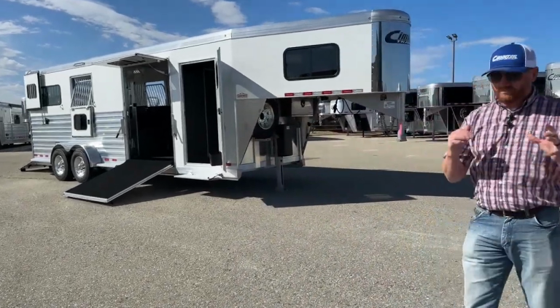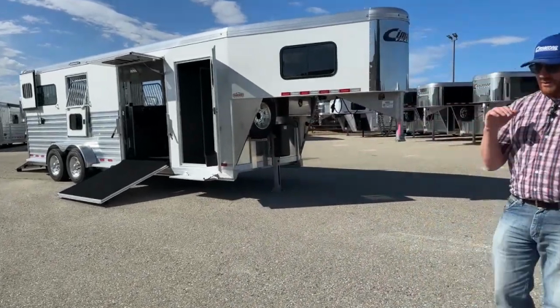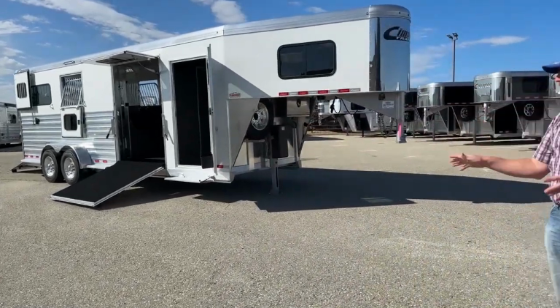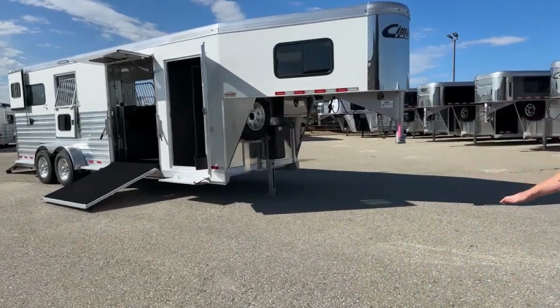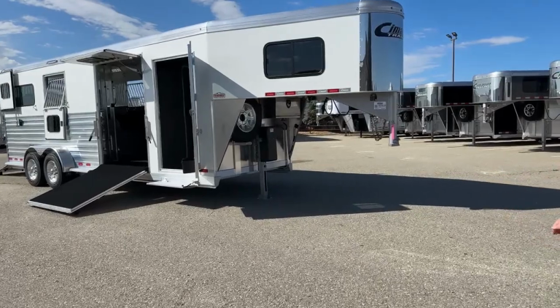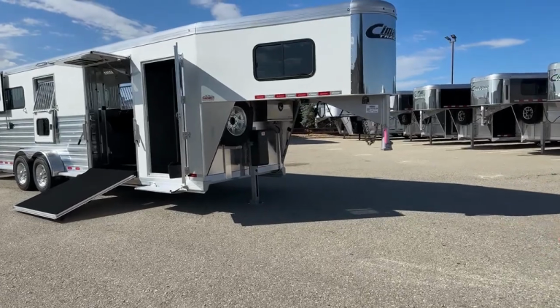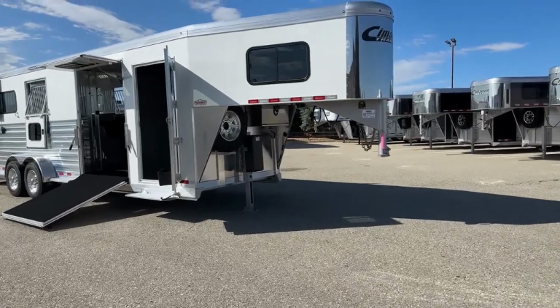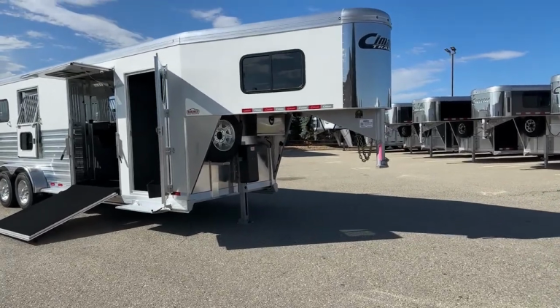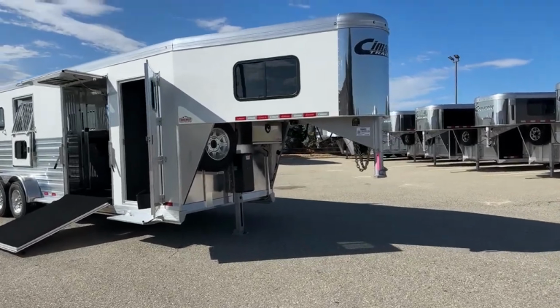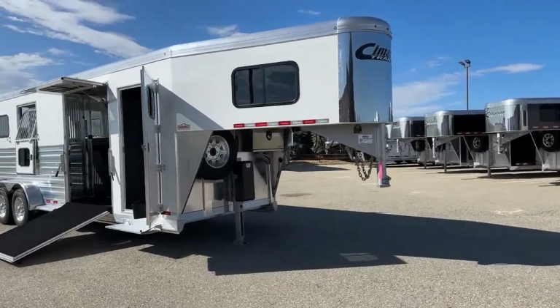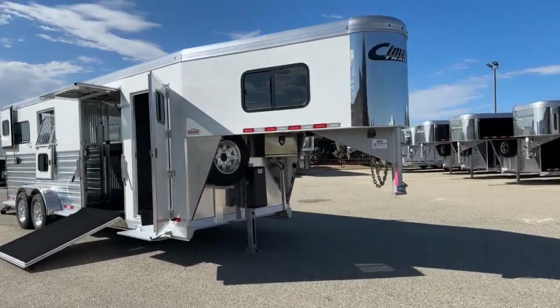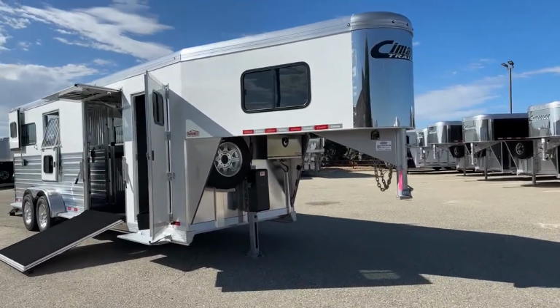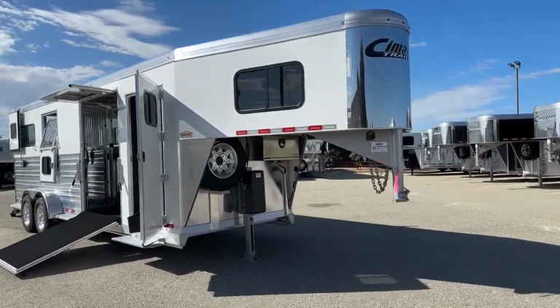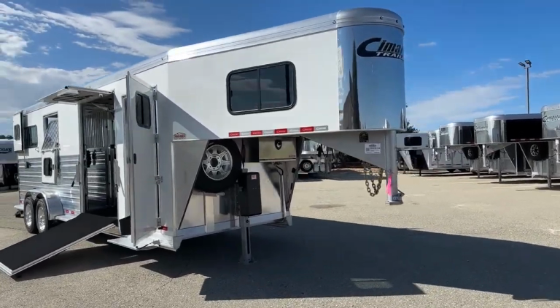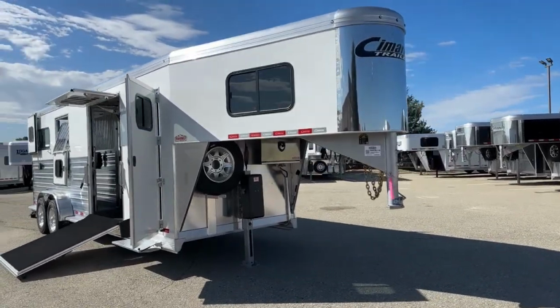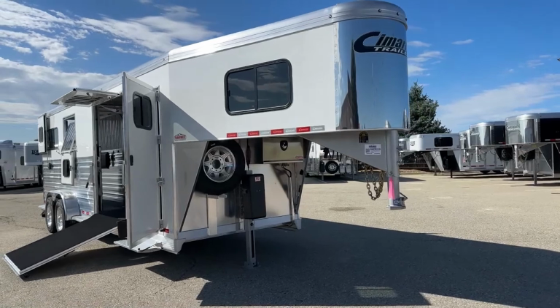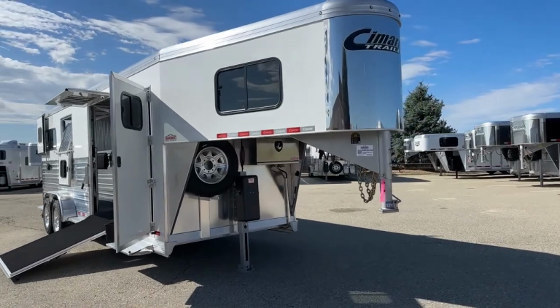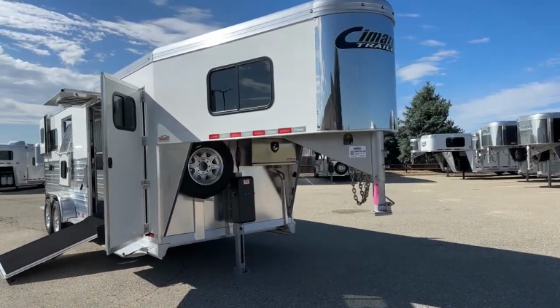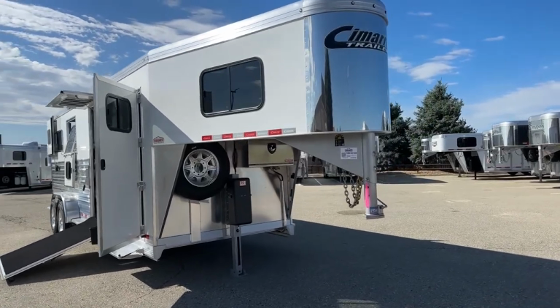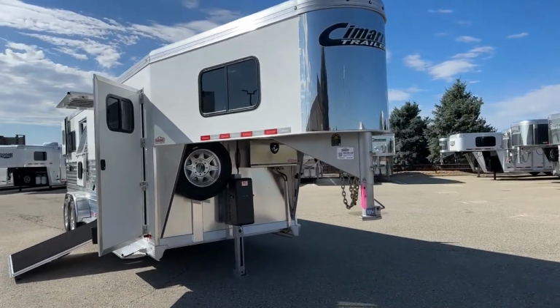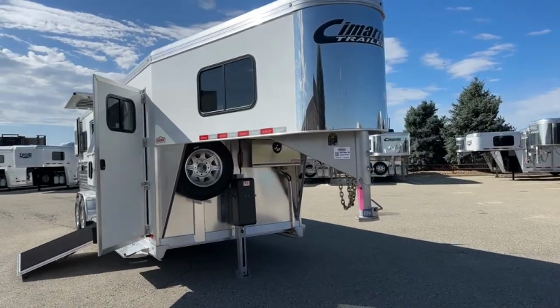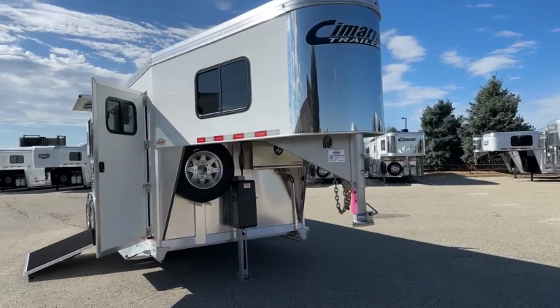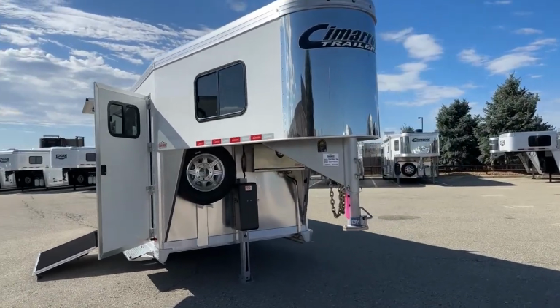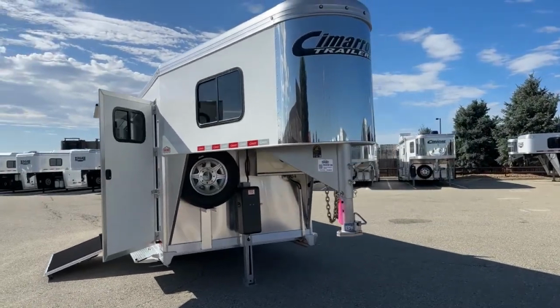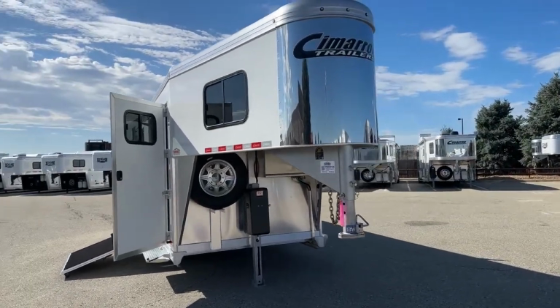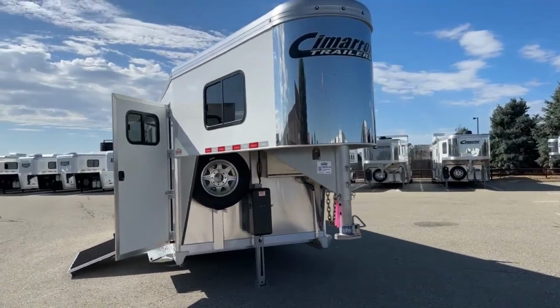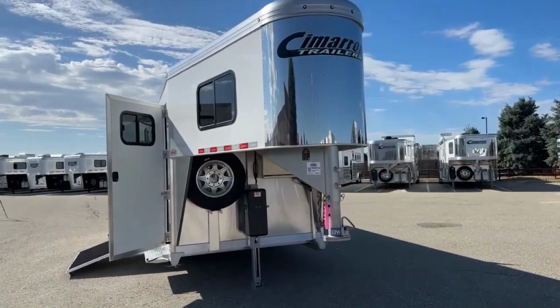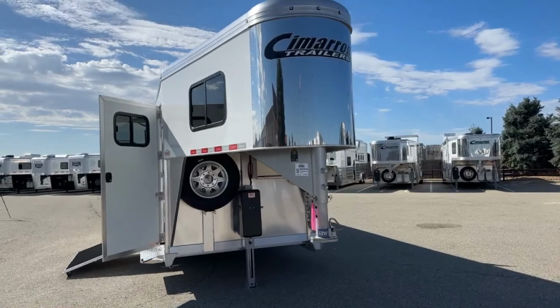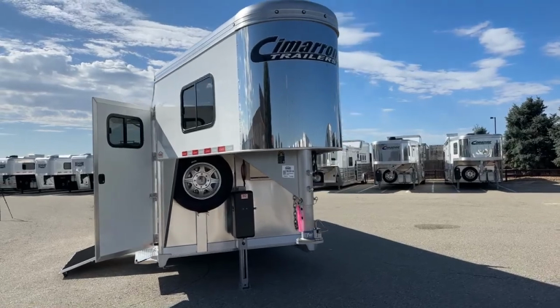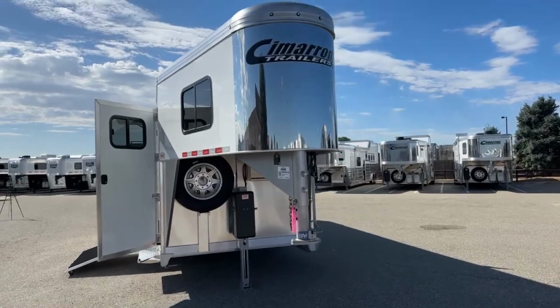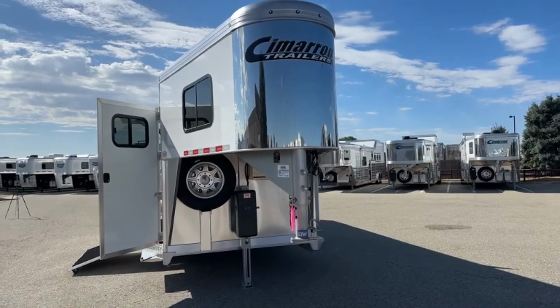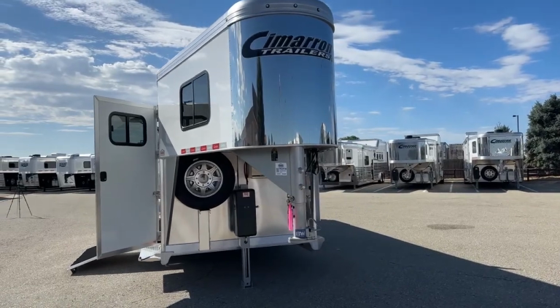With the Cimarron, you get all-aluminum construction and they really stand behind the product. There's an eight-year structural warranty, three-year hardware warranty — that's bumper to hitch. And we have a one-year no-questions-asked warranty on the tires. So they really stand behind the product as far as that's concerned.